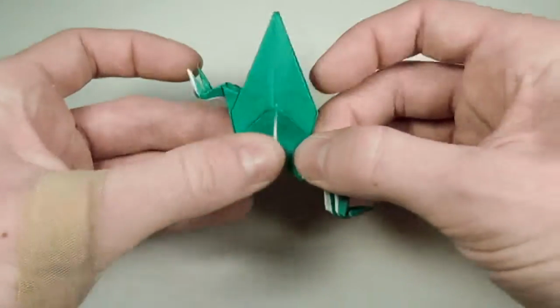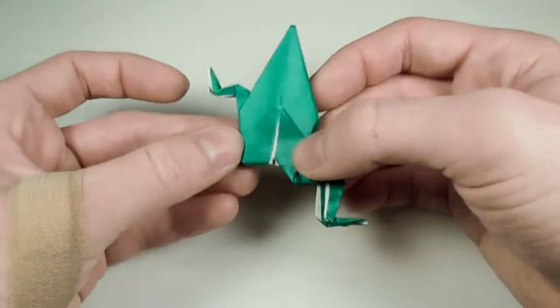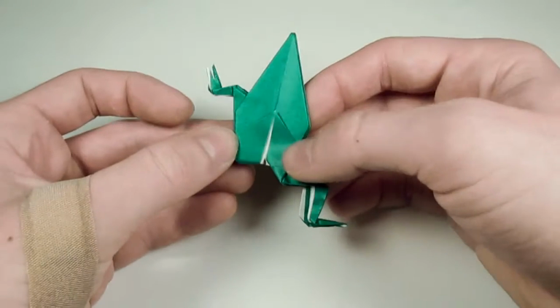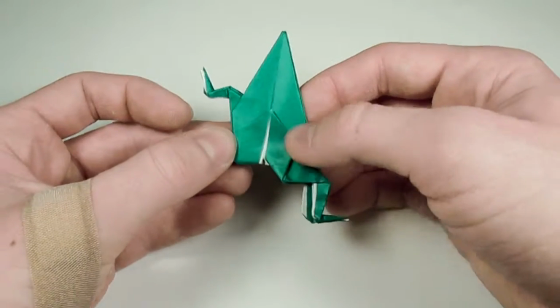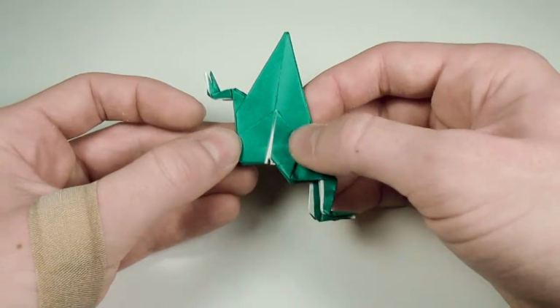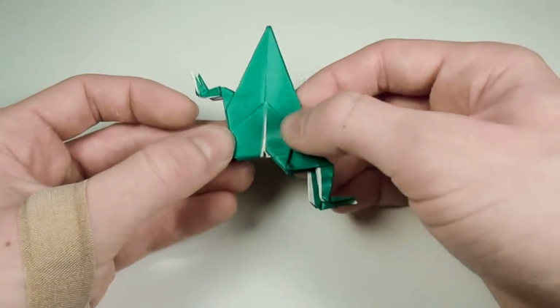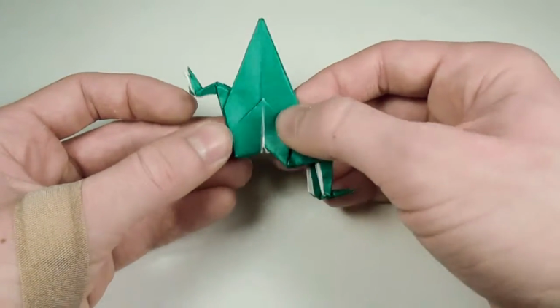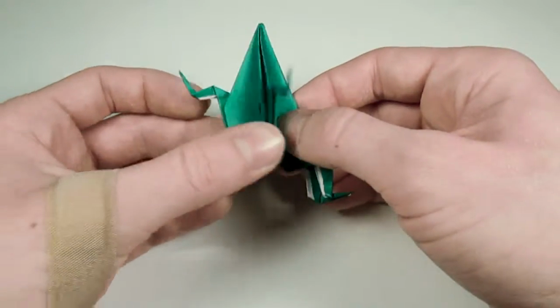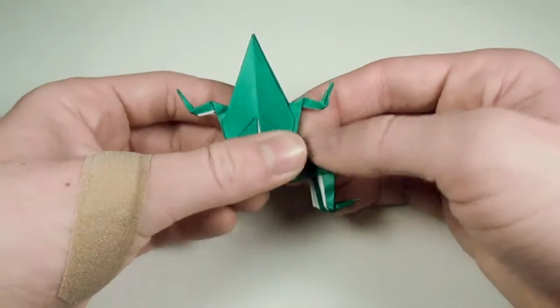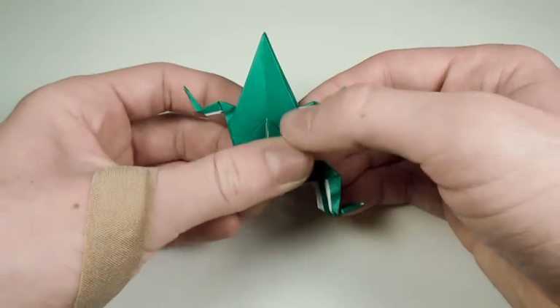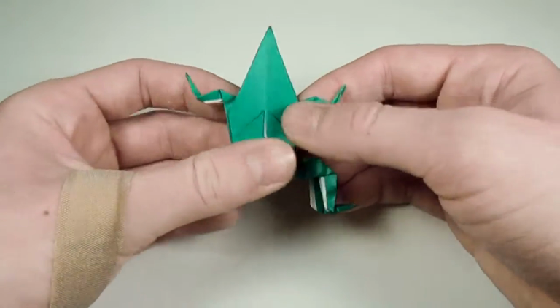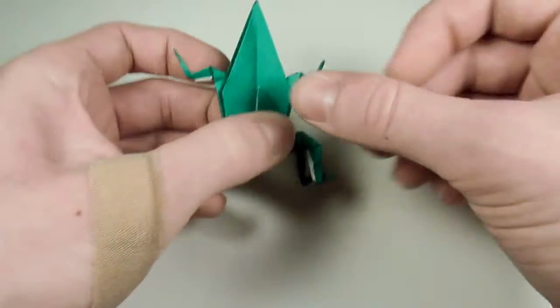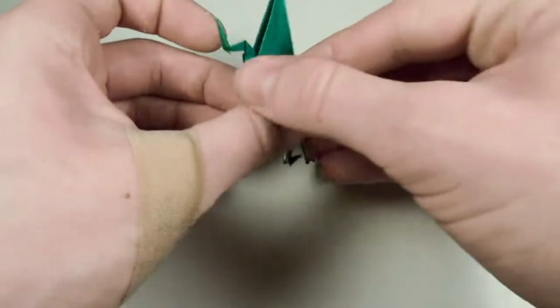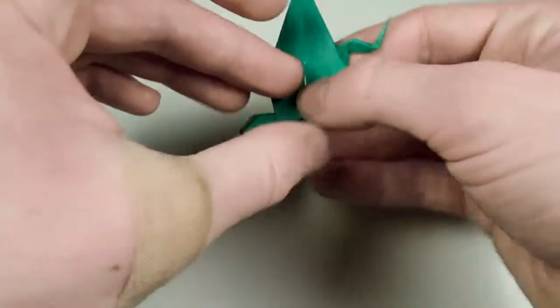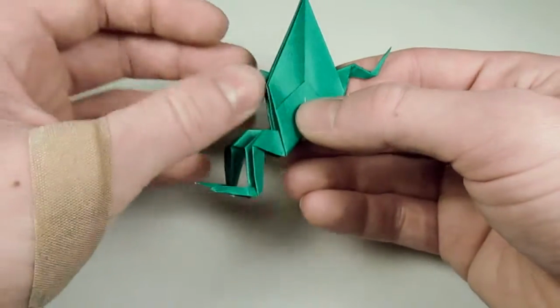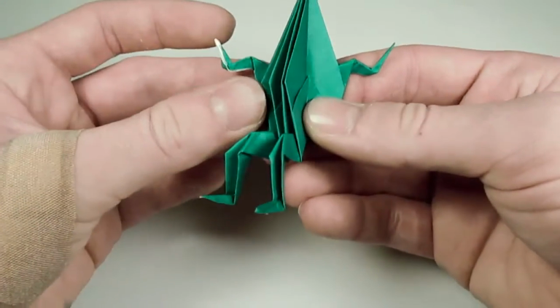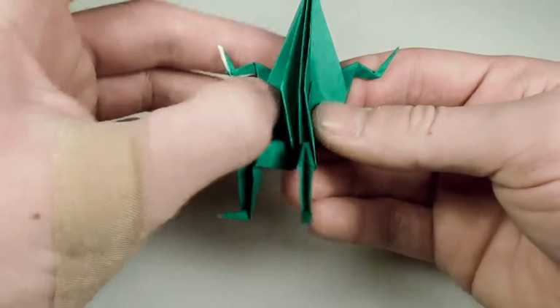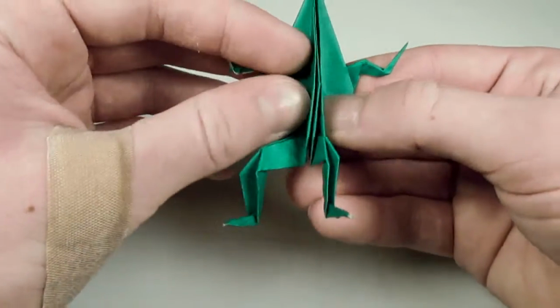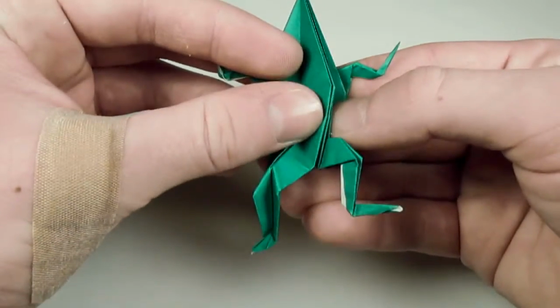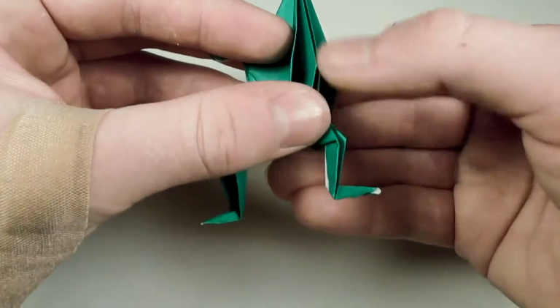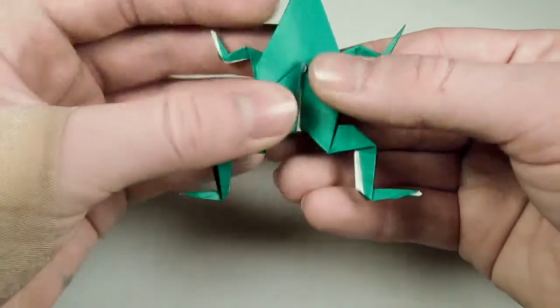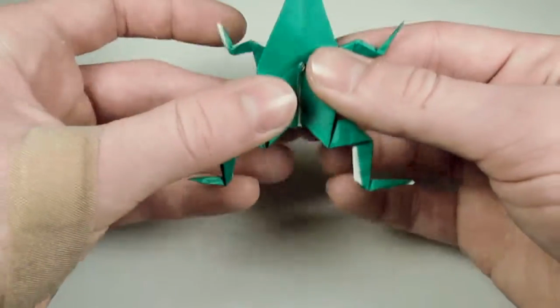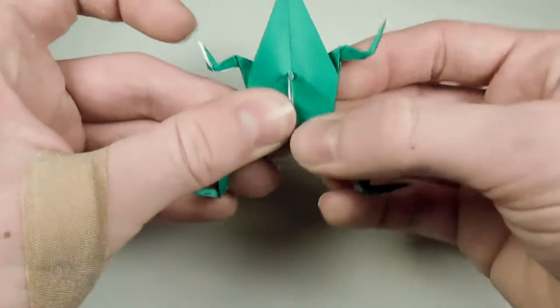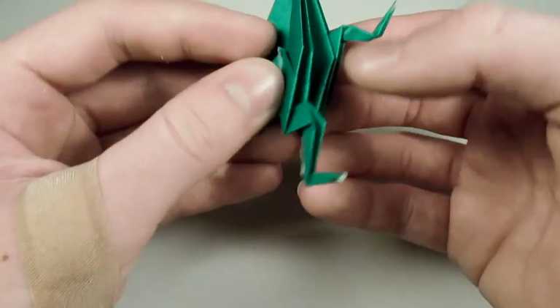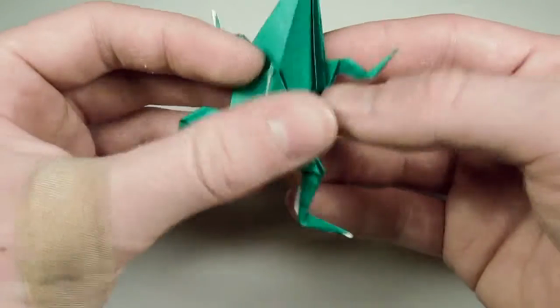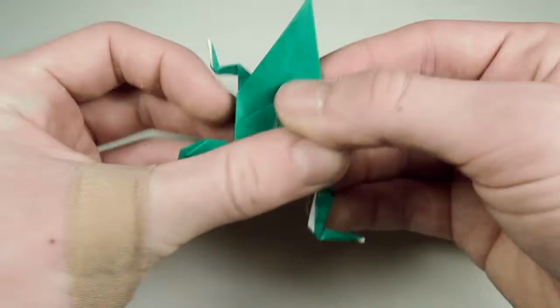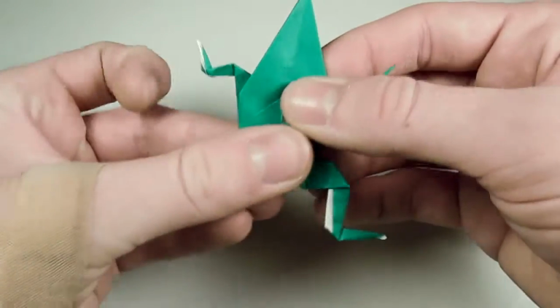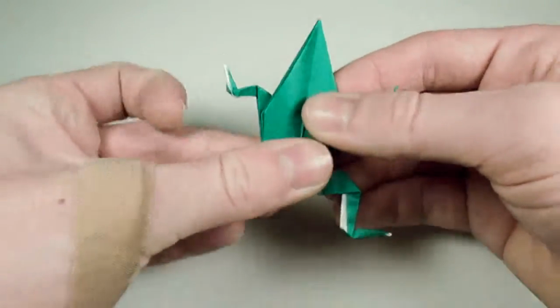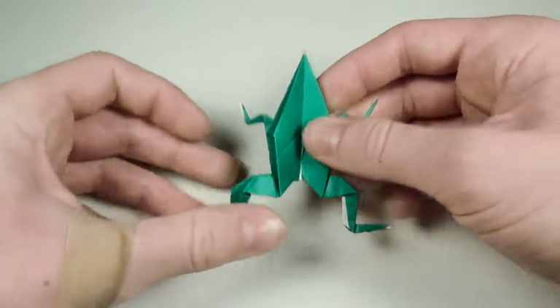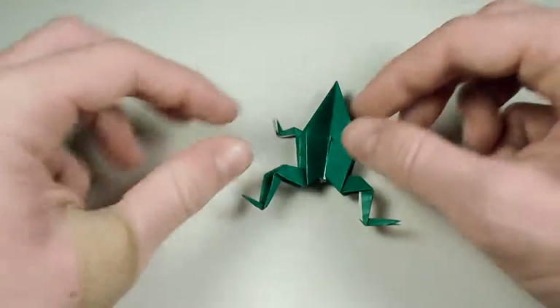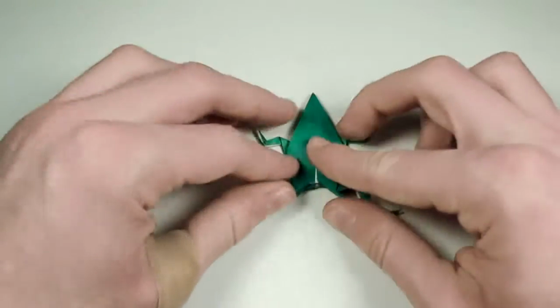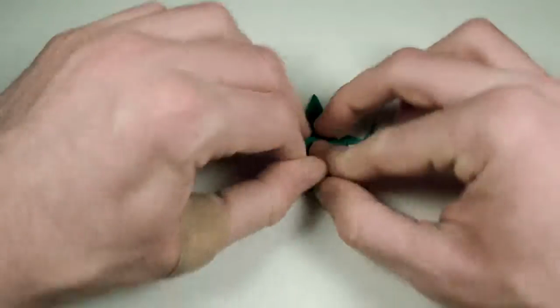Once we have that, our frog is almost done. All we need to do is fold one flap over to the right in front, then turn over and fold one flap over to the right behind — or rather, a bunch of them just to get the leg over. And that is your traditional origami frog.